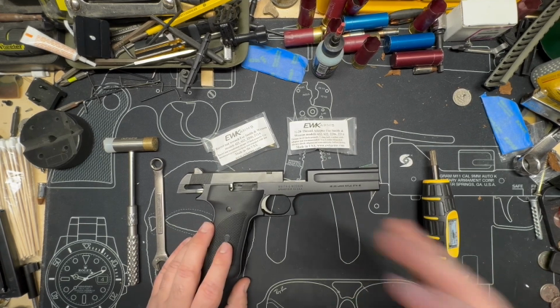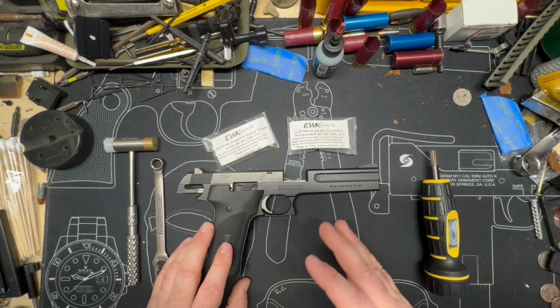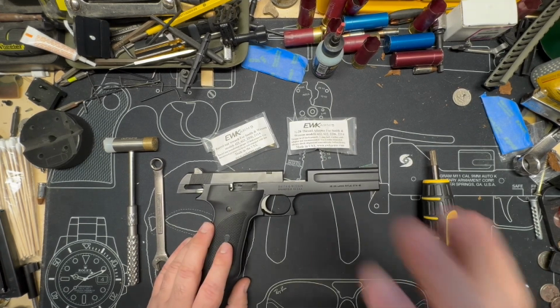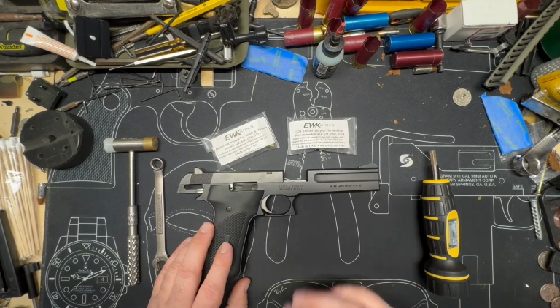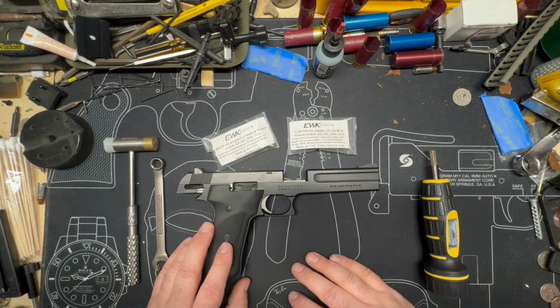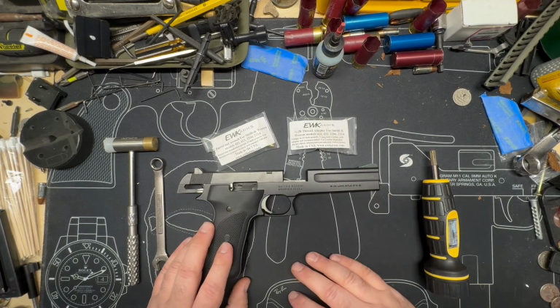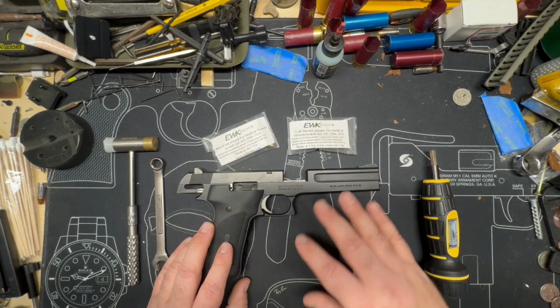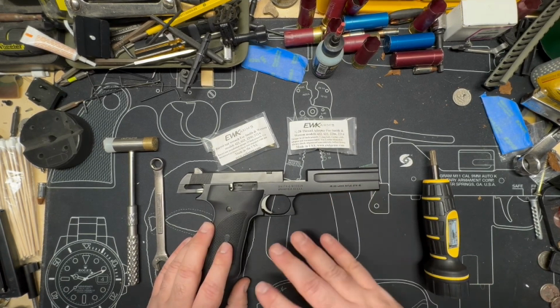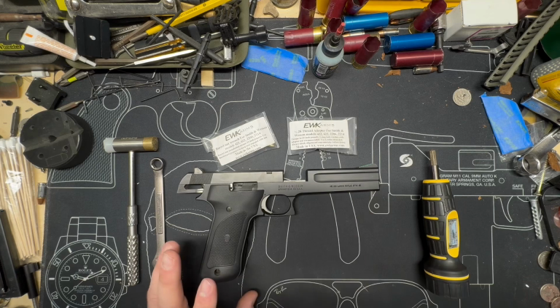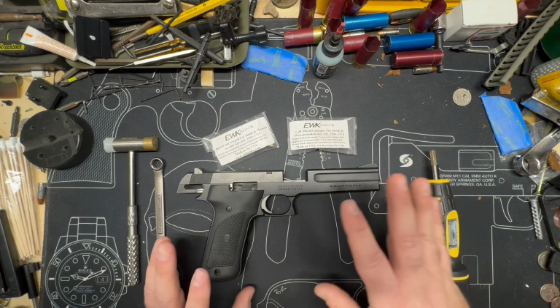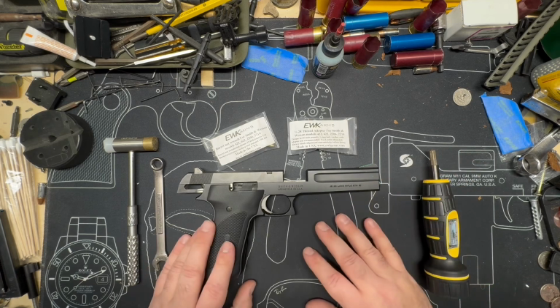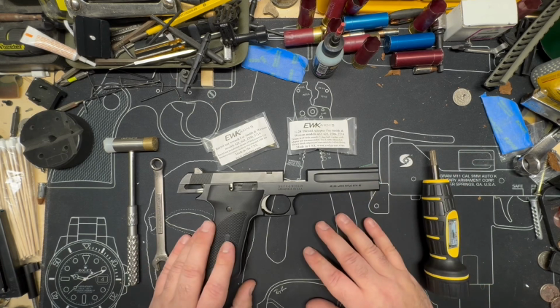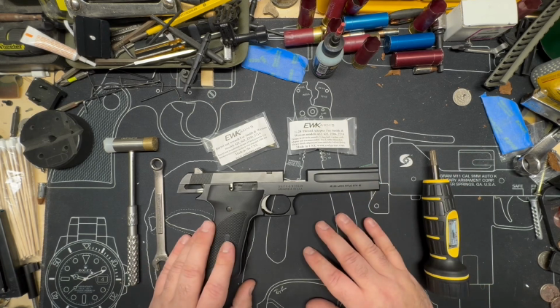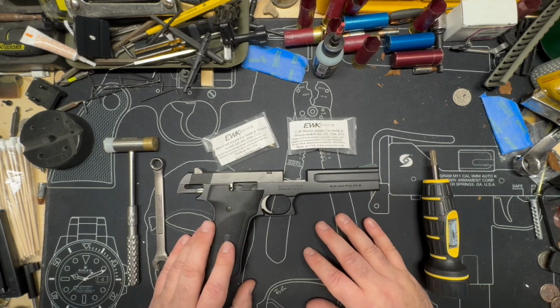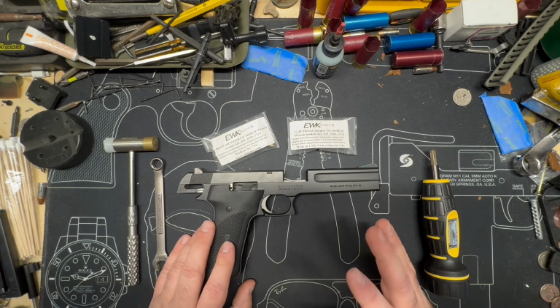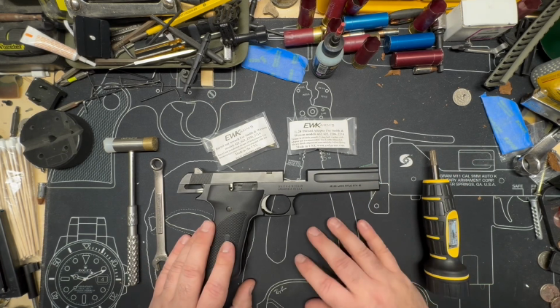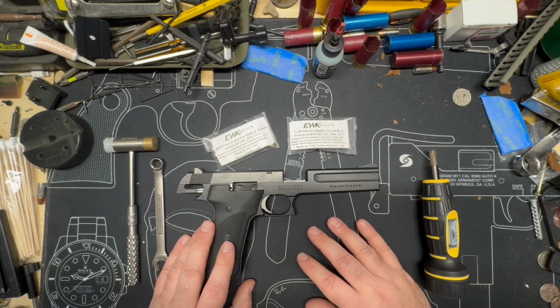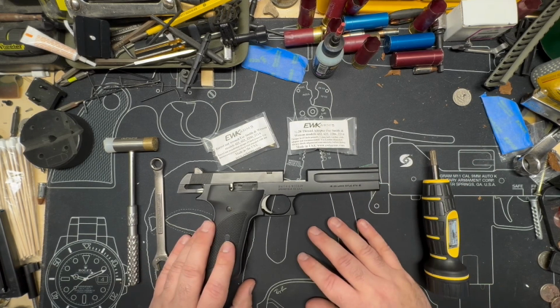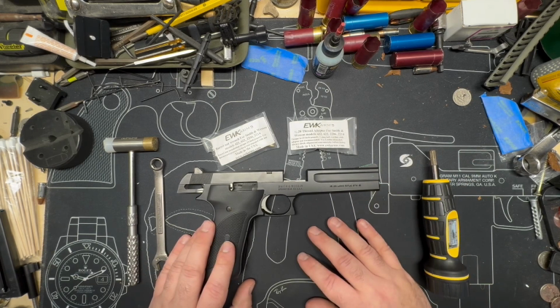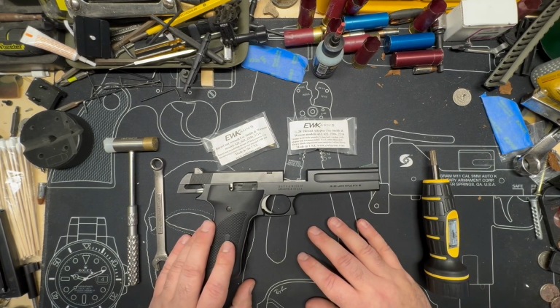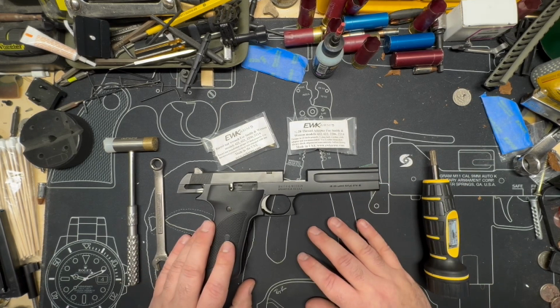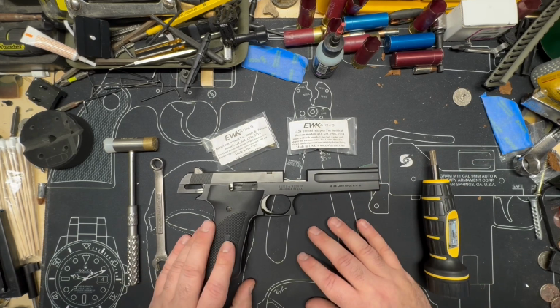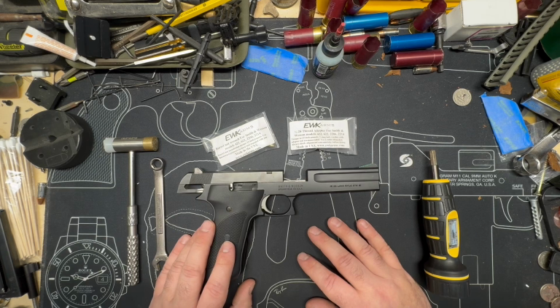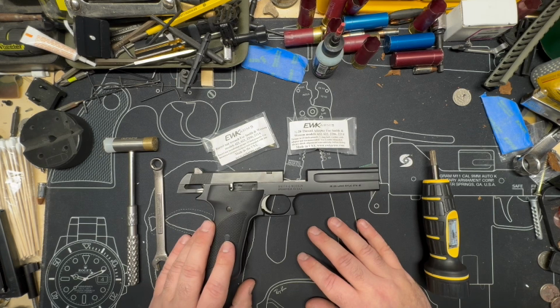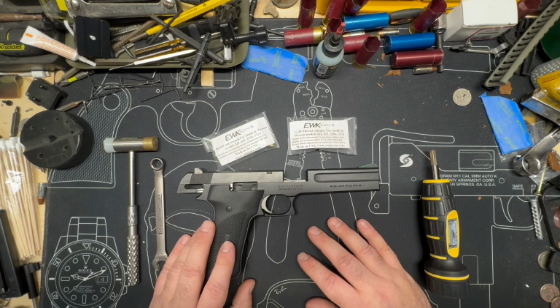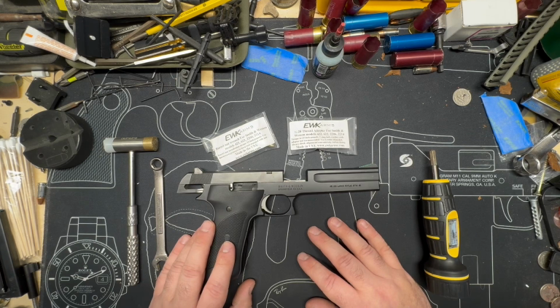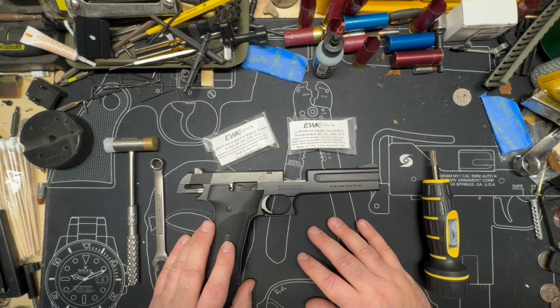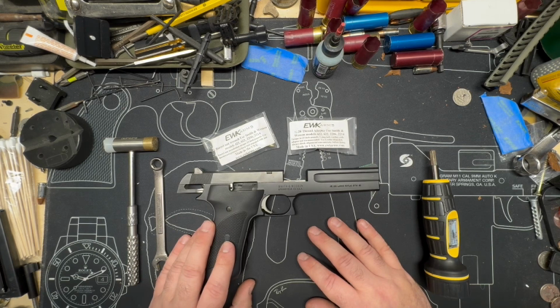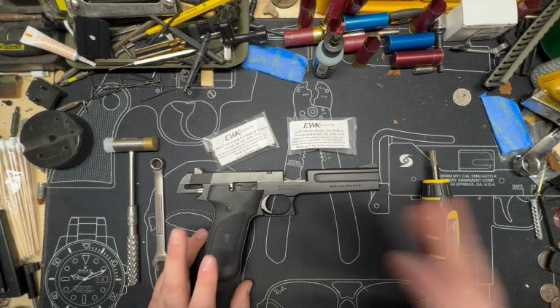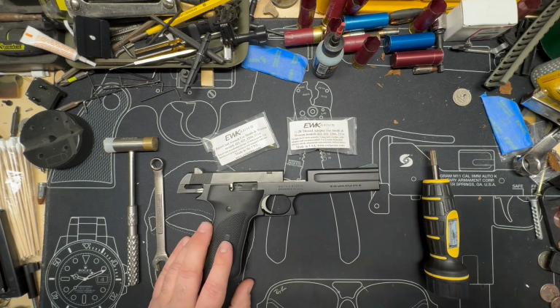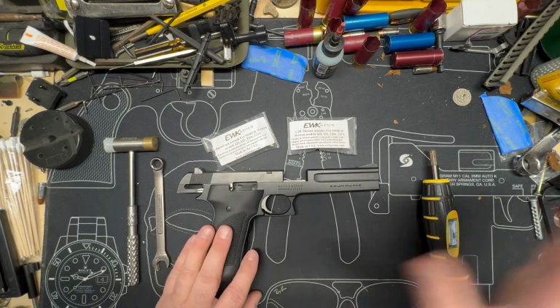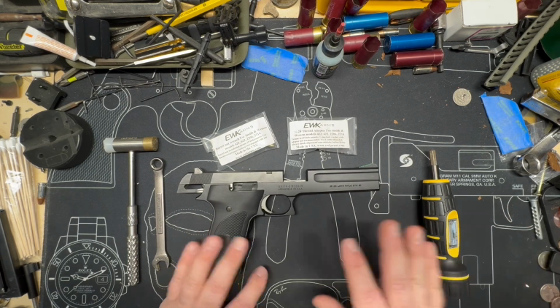He's already defined the tool, made it, works wonderfully, so I'm going to start working on muzzle brake design and then we will package that all together. Anyway, that's far in the future.